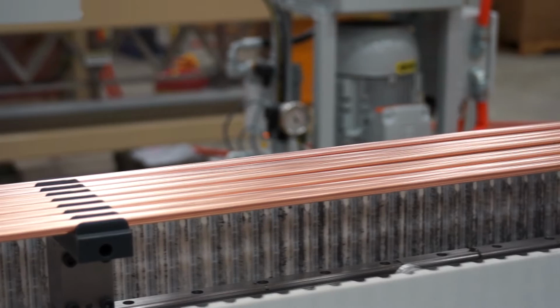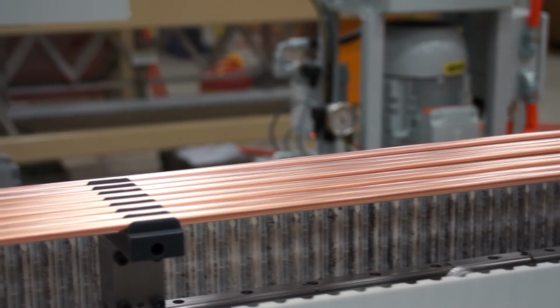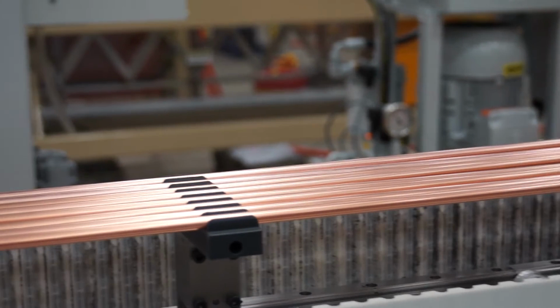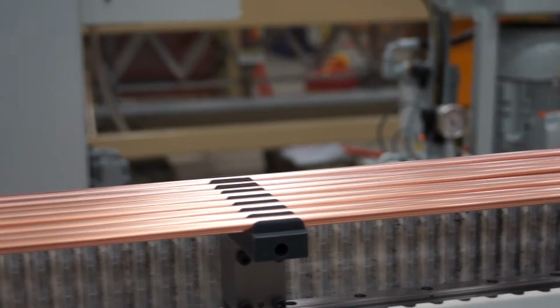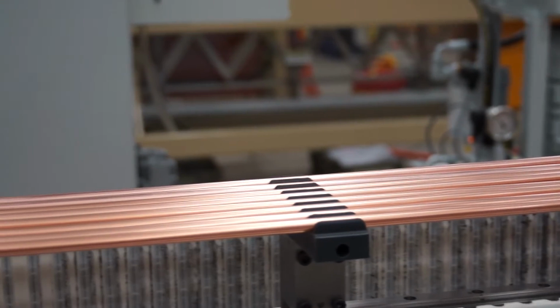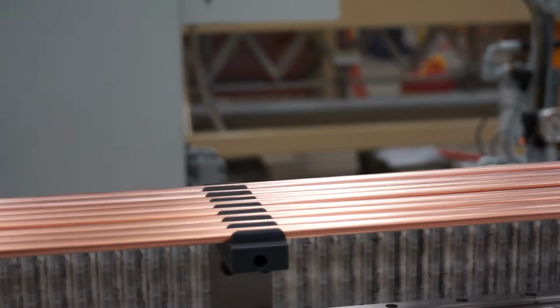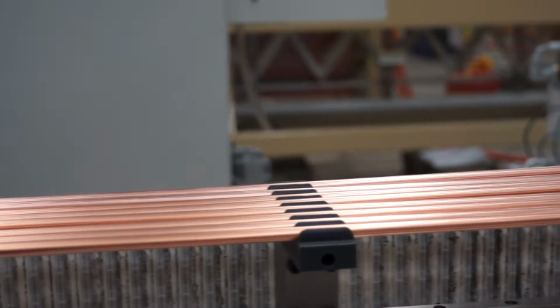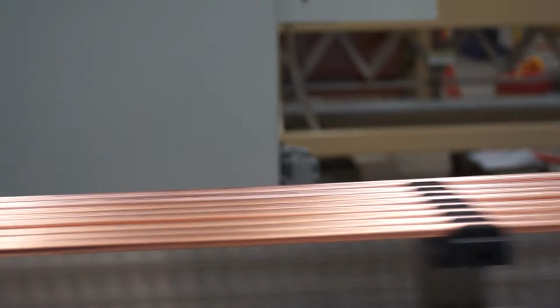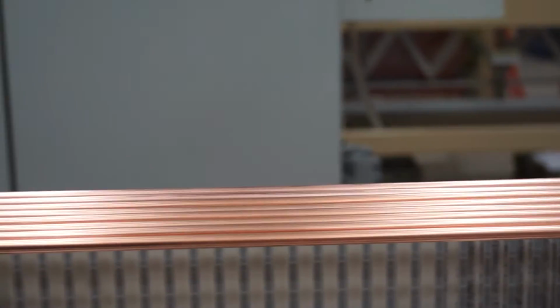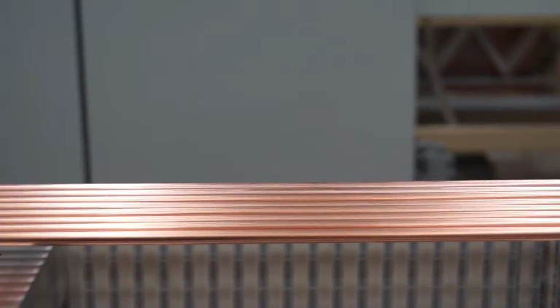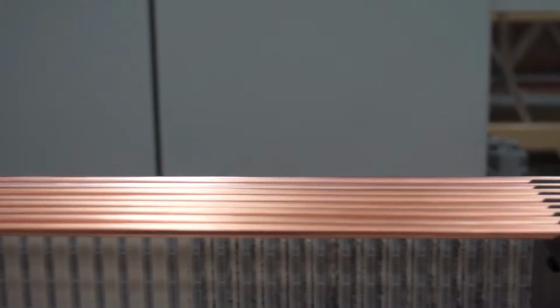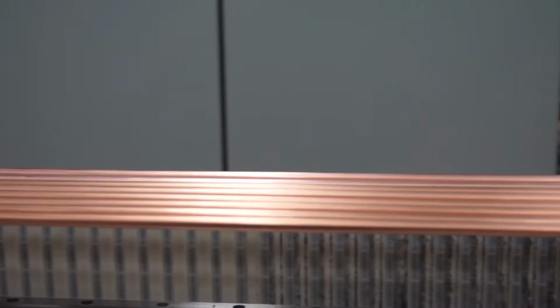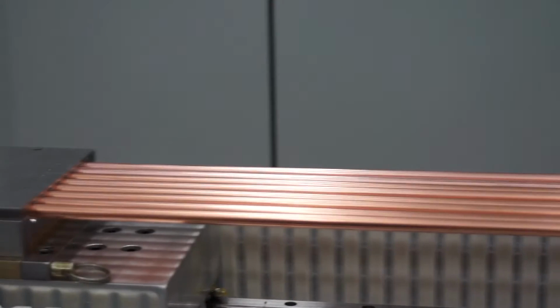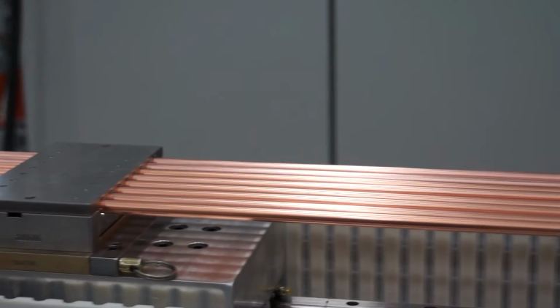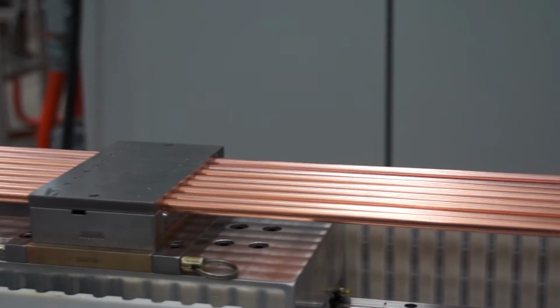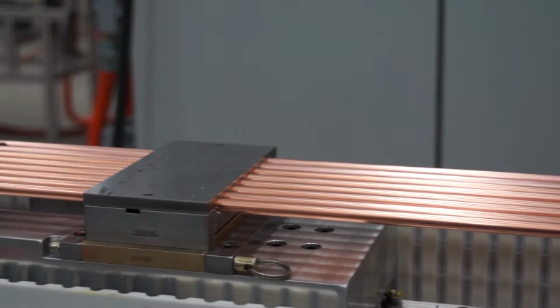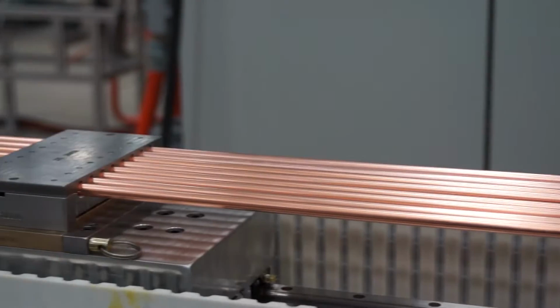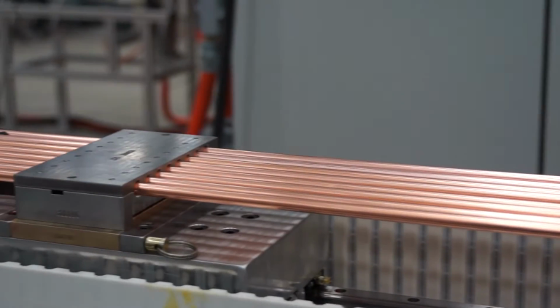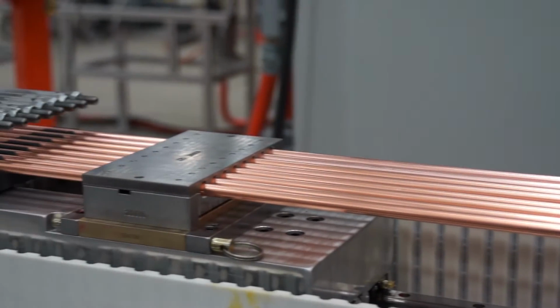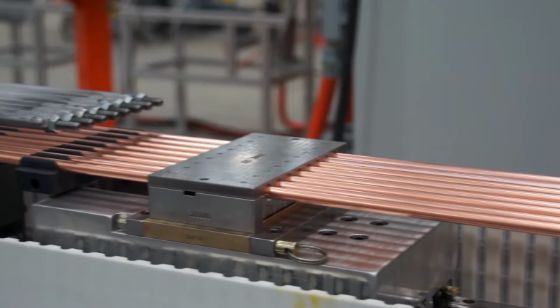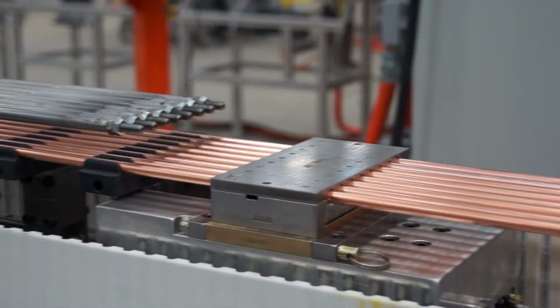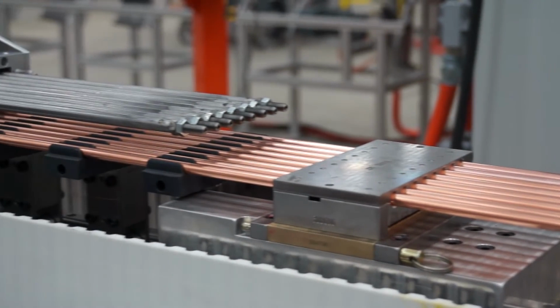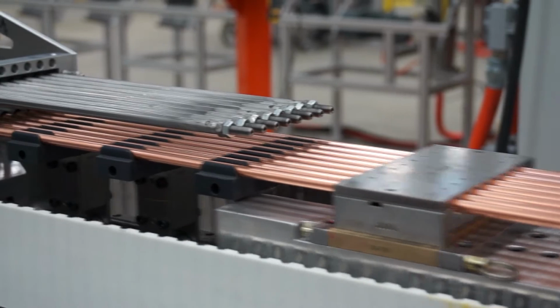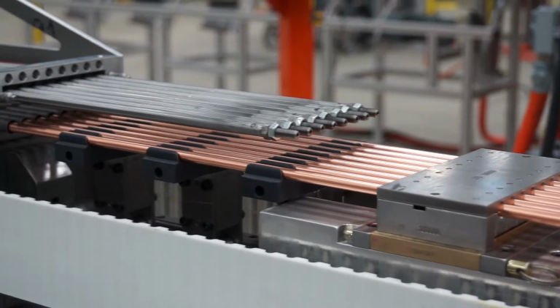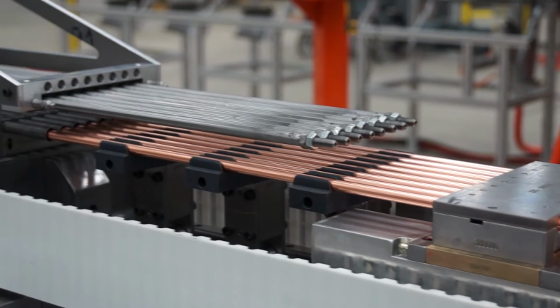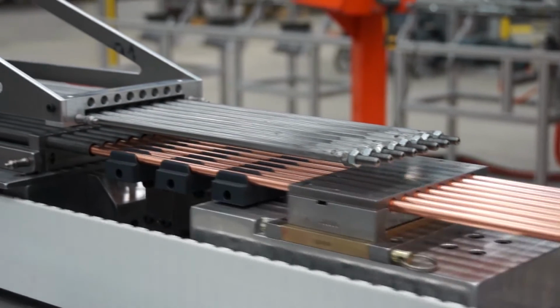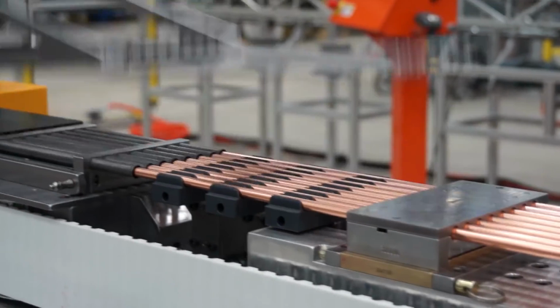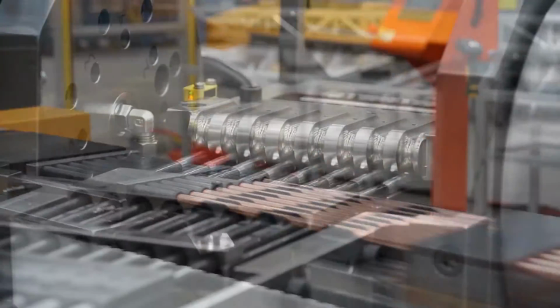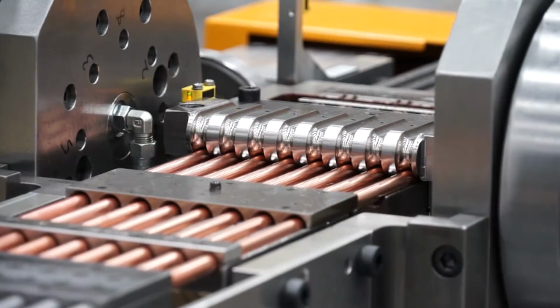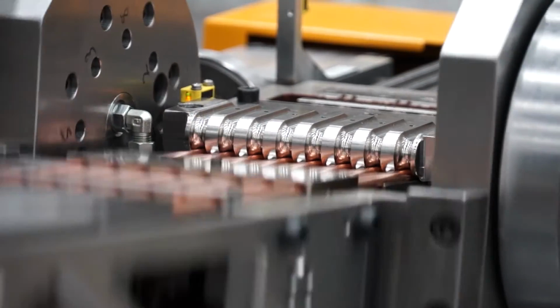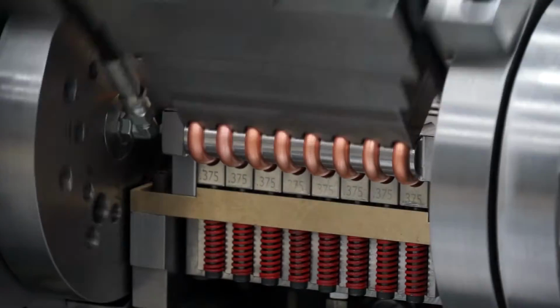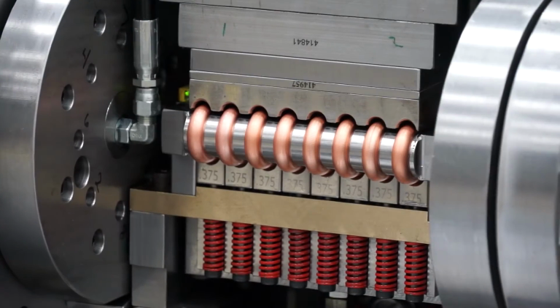The Triumph features an innovative stretch straightening system that straightens tubes on all planes, virtually eliminating straightening variation. This process has done away with the problematic straightening rollers from previous hairpin benders, further reducing maintenance needs and costs.